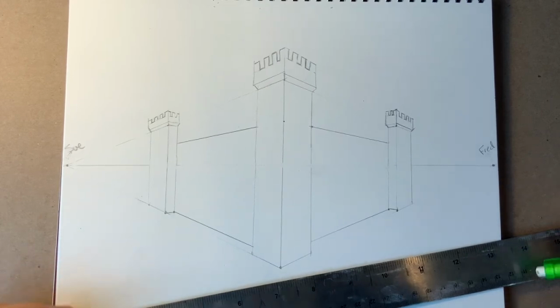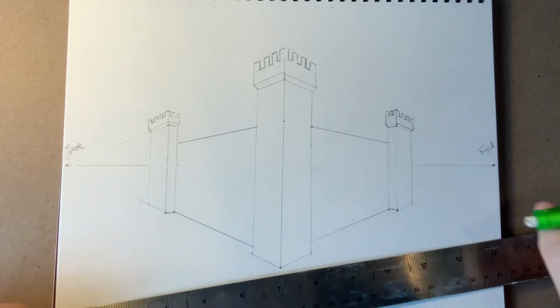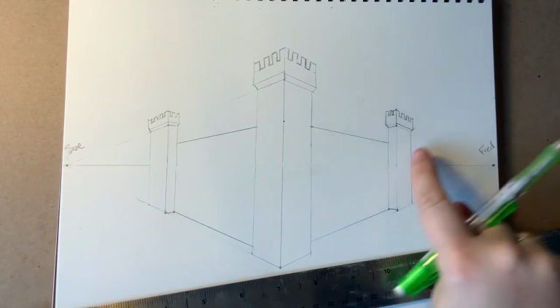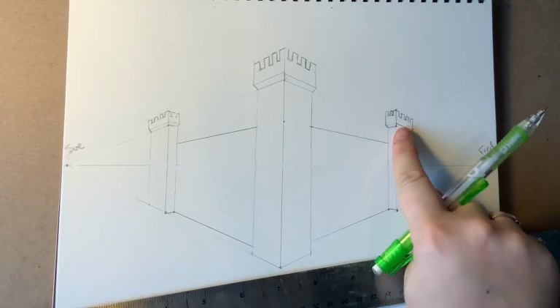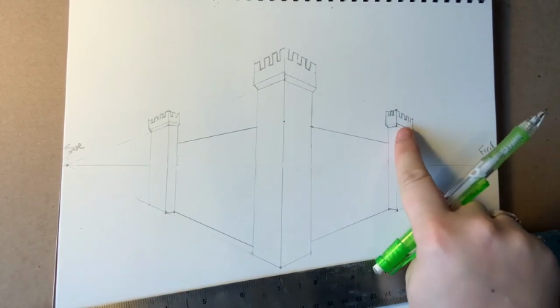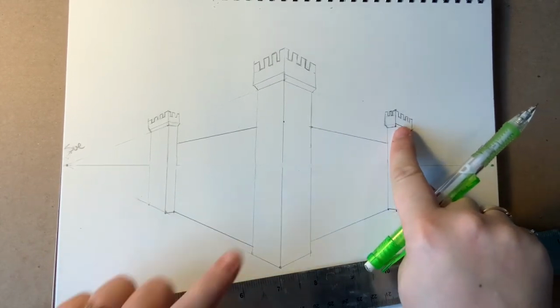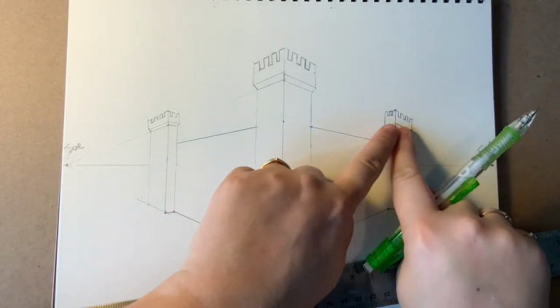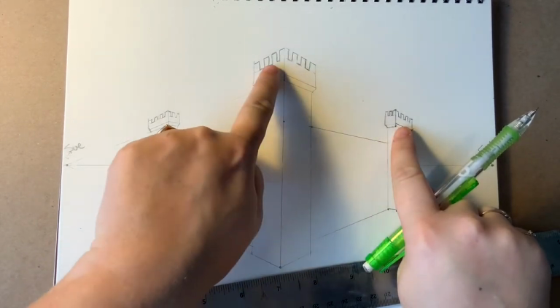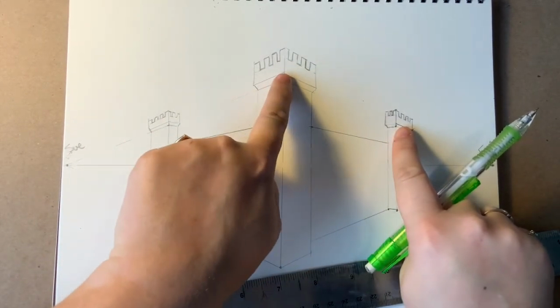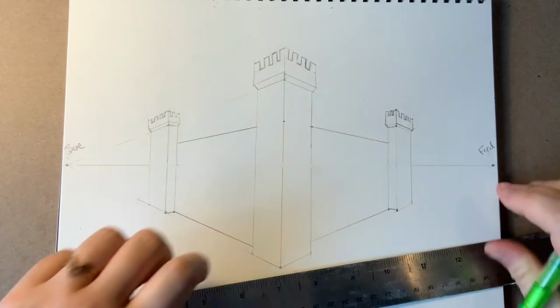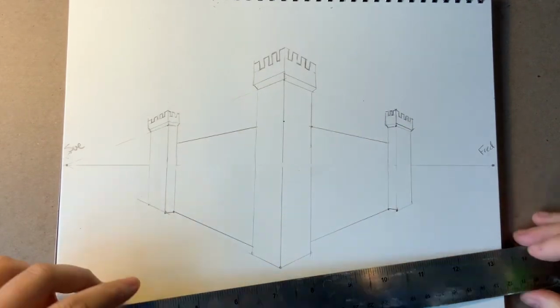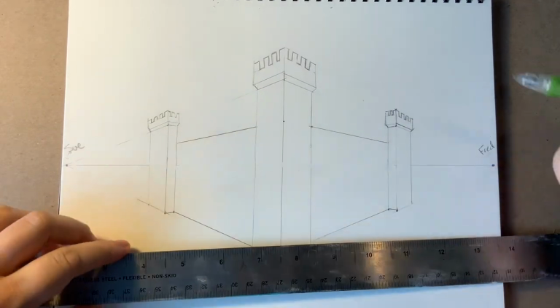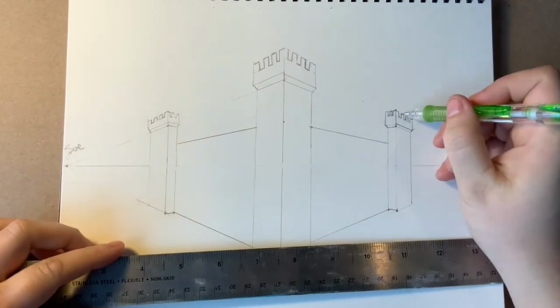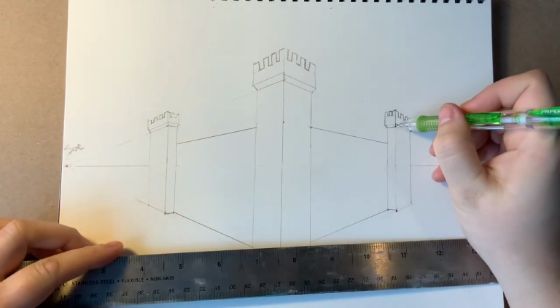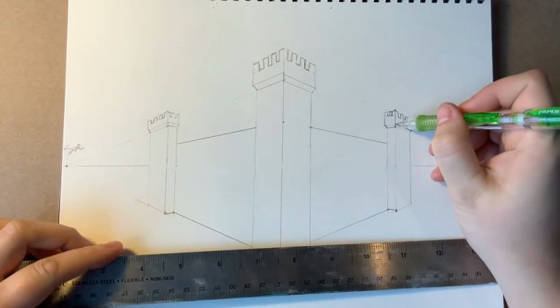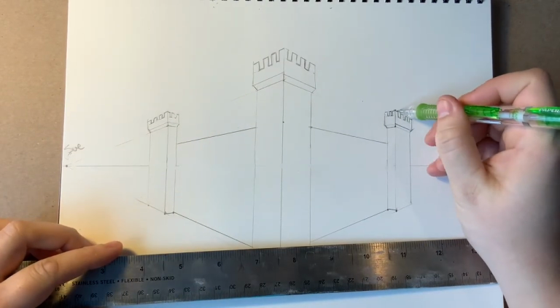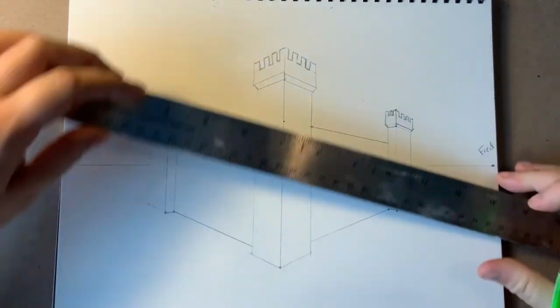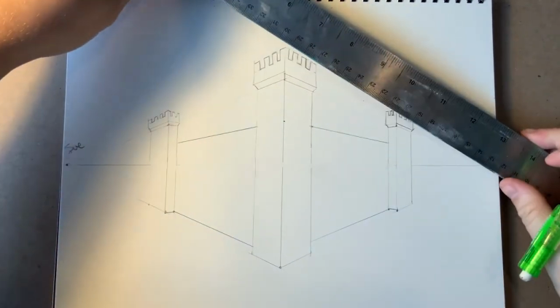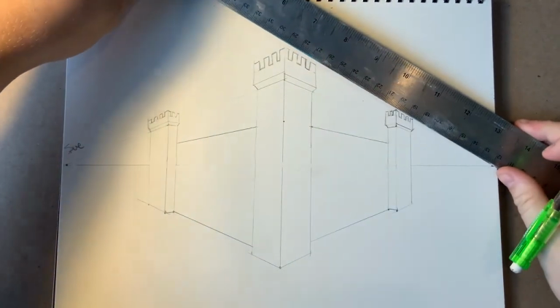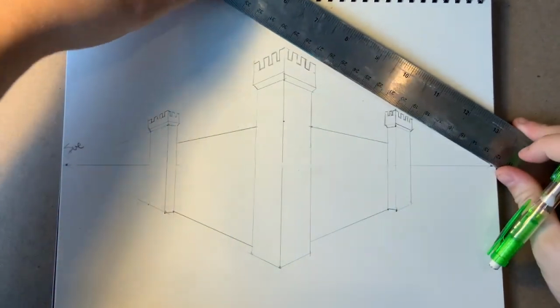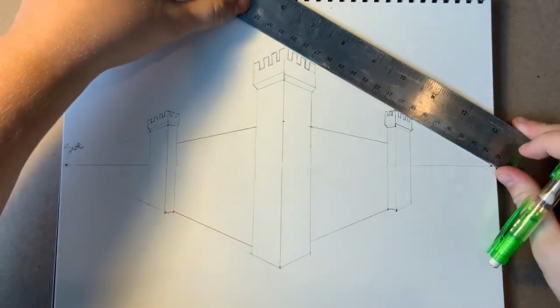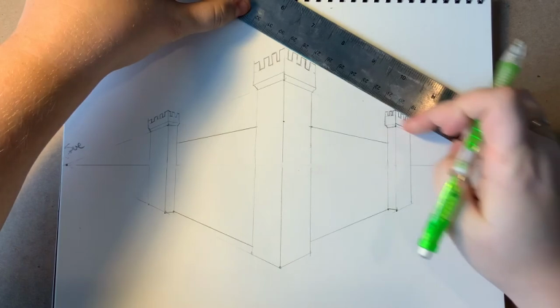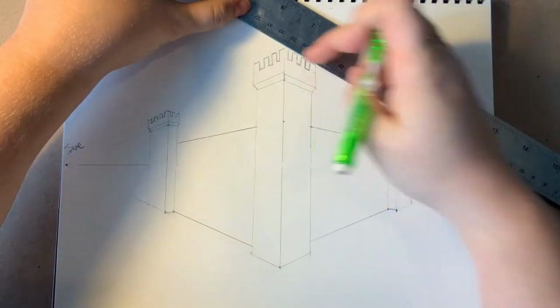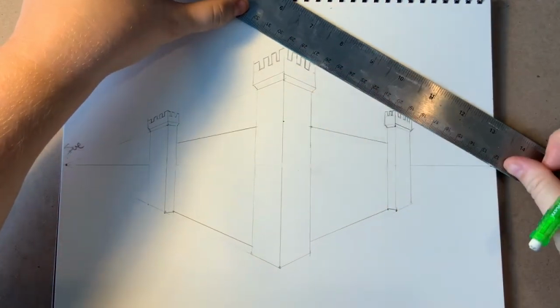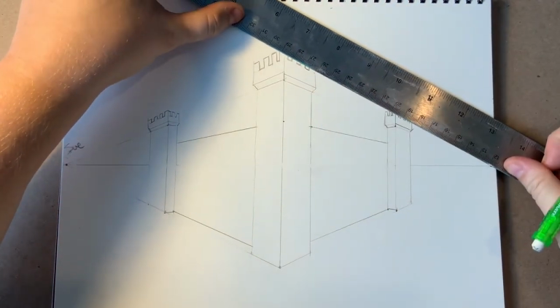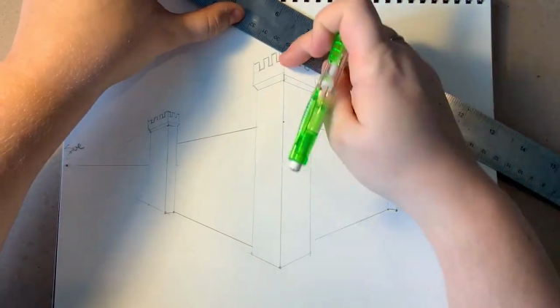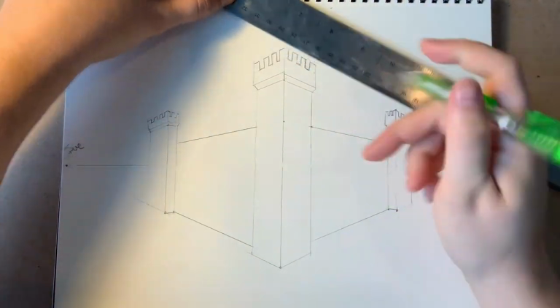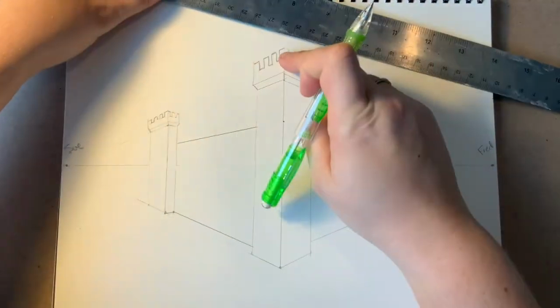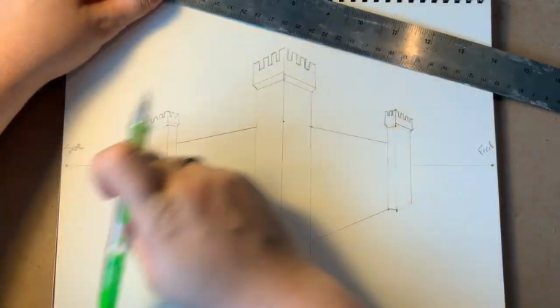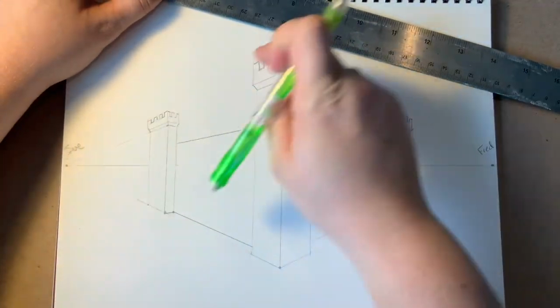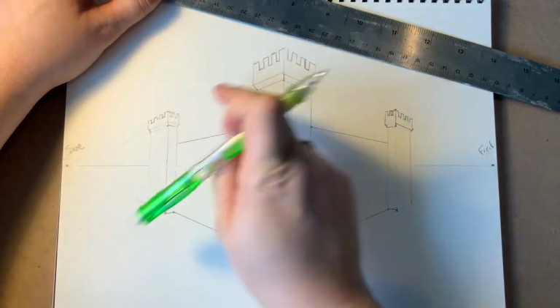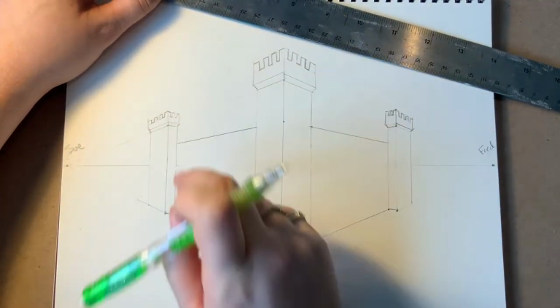Notice how I used this tower over here to figure out my height for the other one — whatever lines I made here, I could just extend them out with Fred, and that gave me my exact lines there, which then made it so I could connect and do this side.